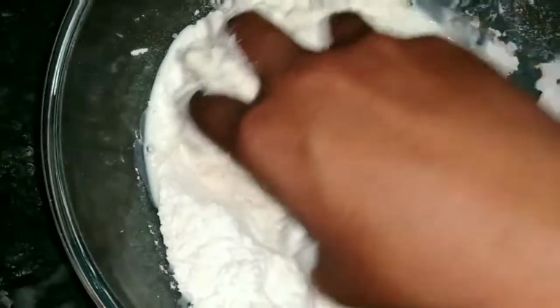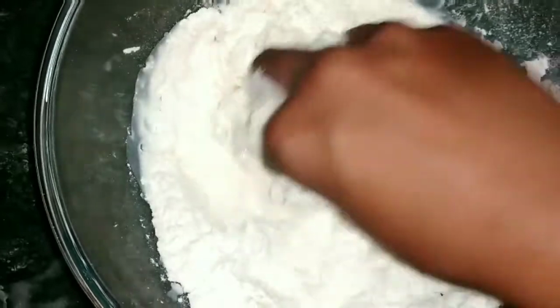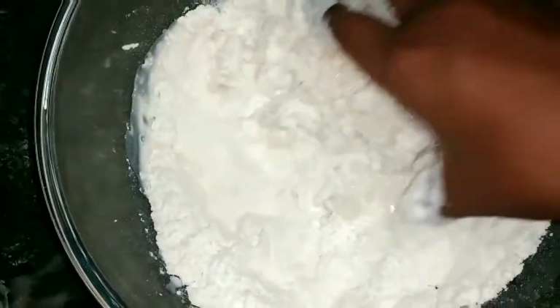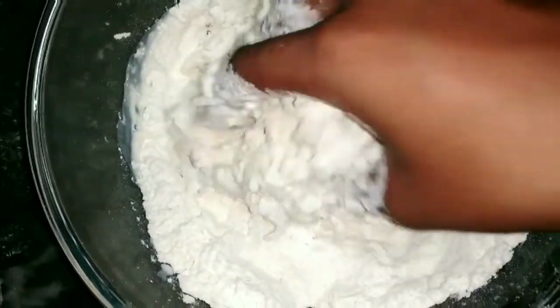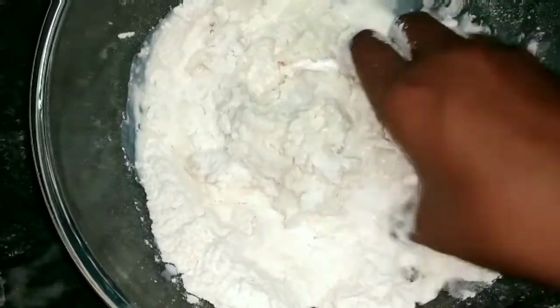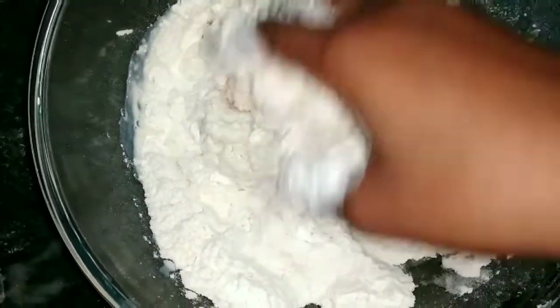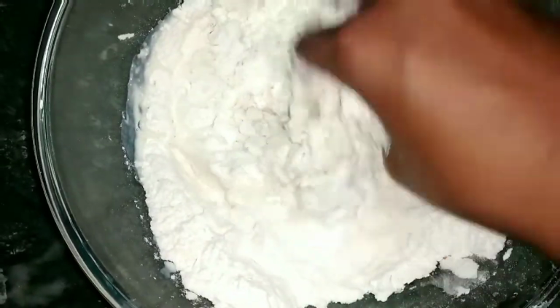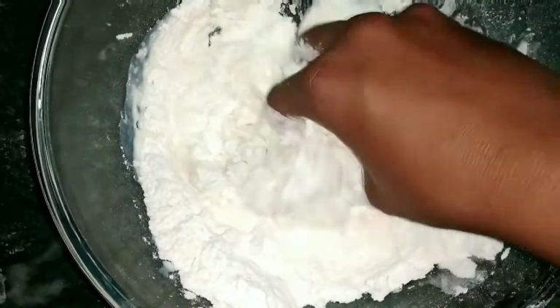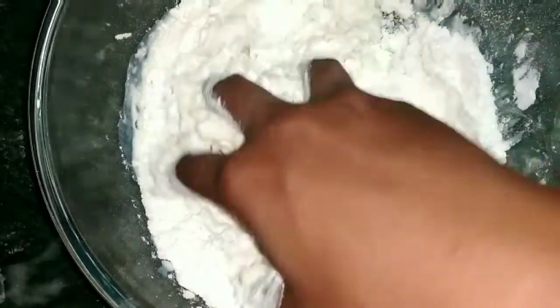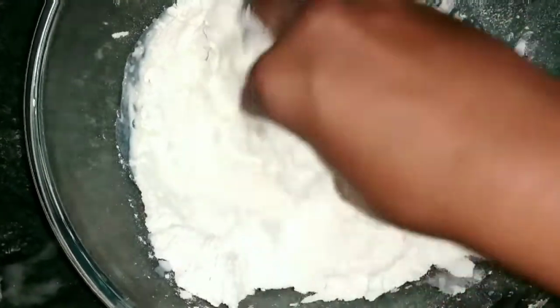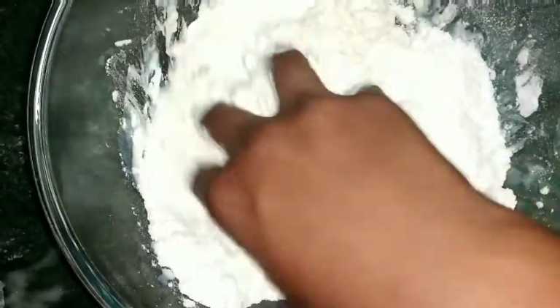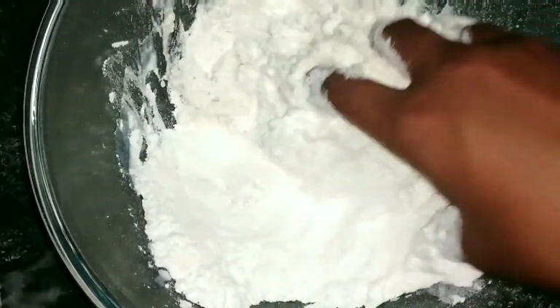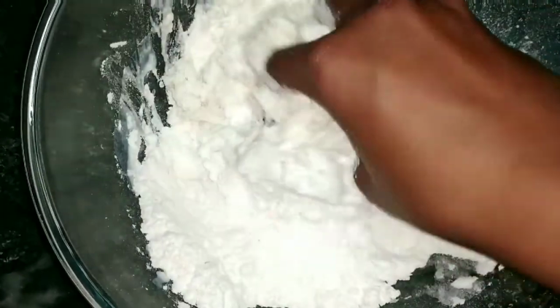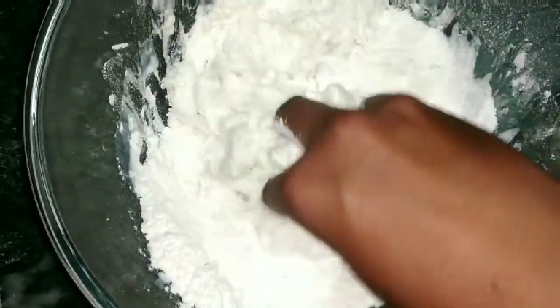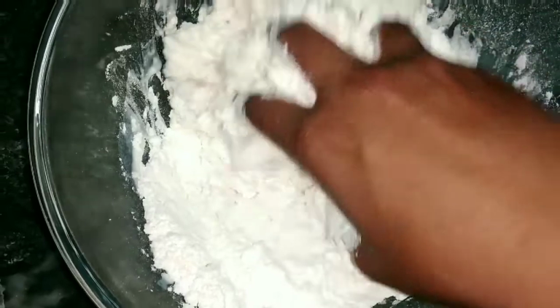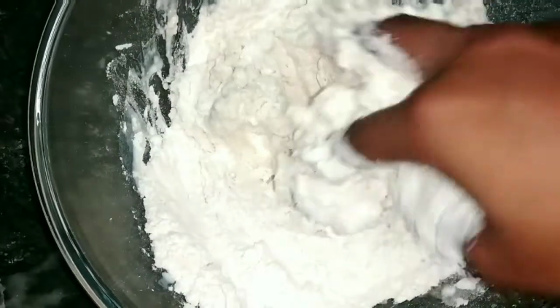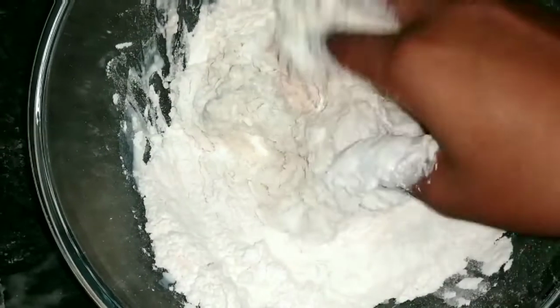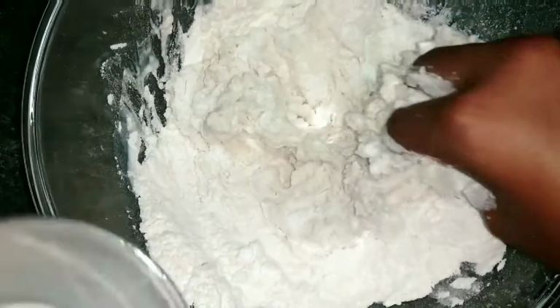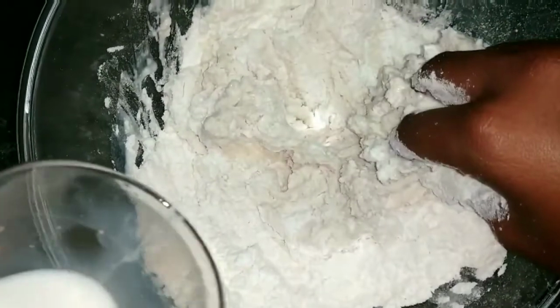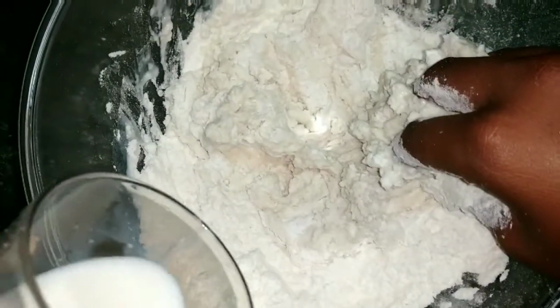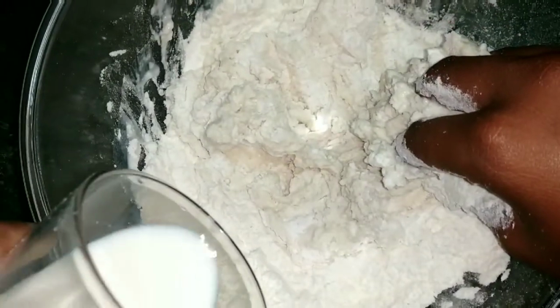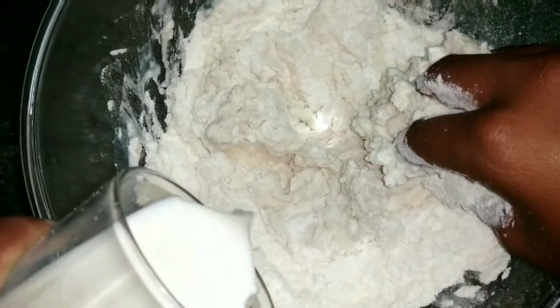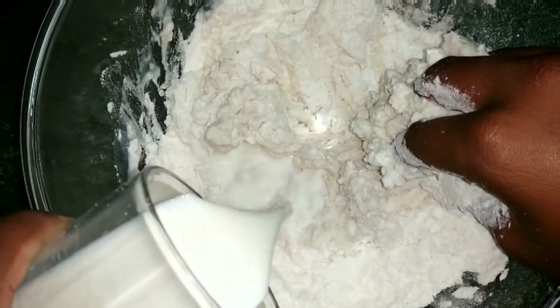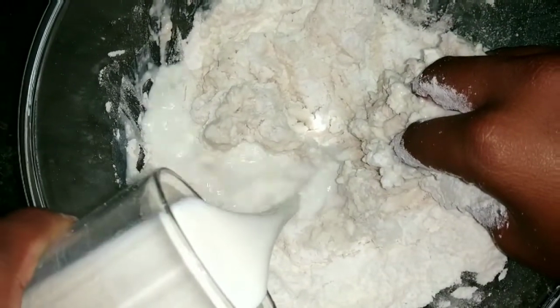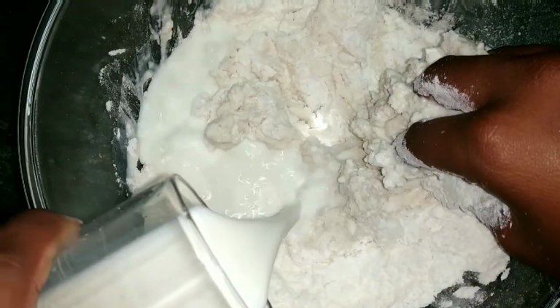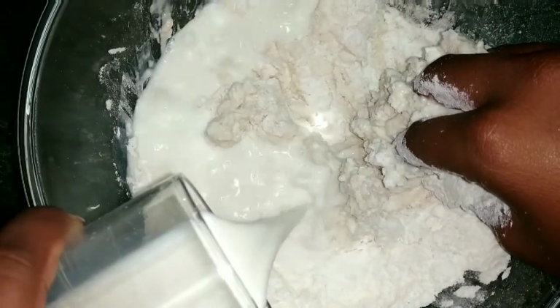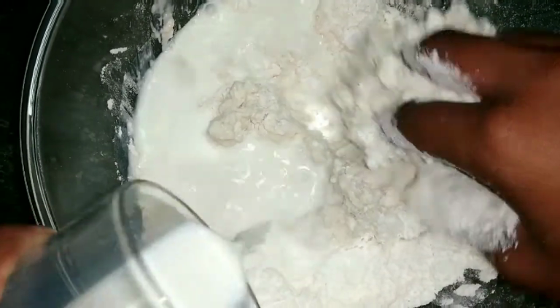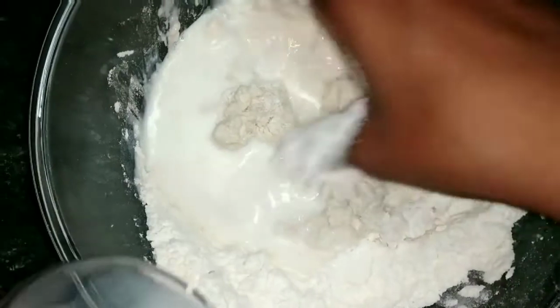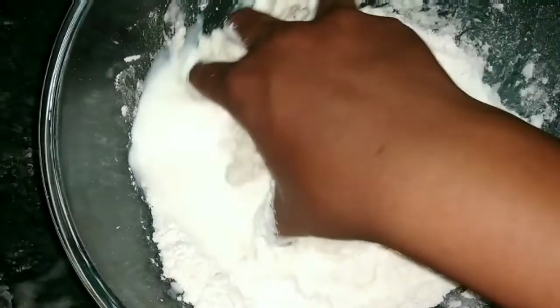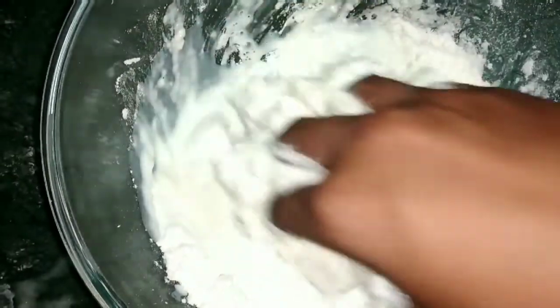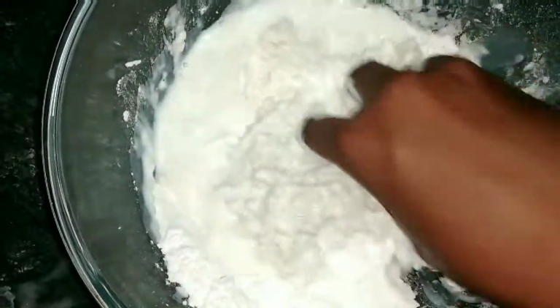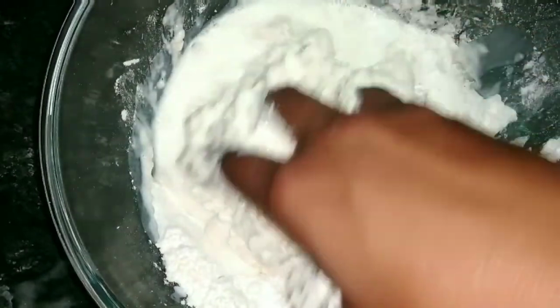Knead it to a soft dough. I have added more liquid because I want the dough to be sticky and not fully dry.